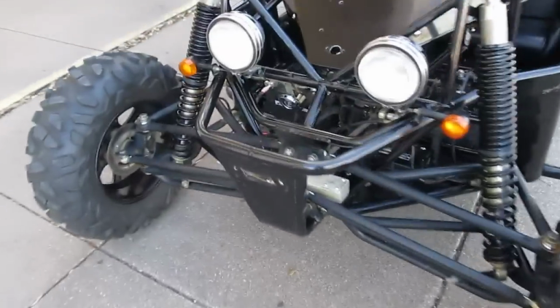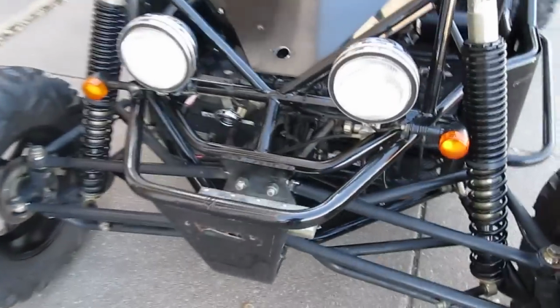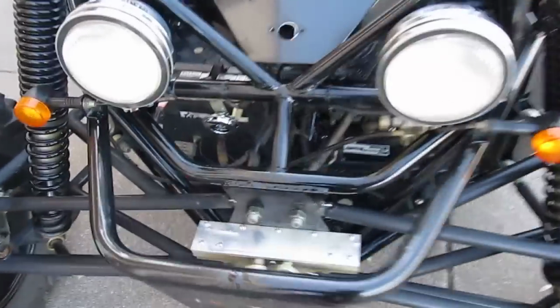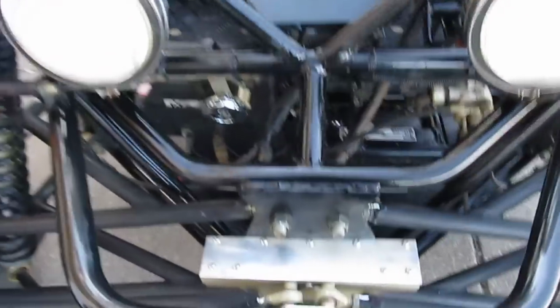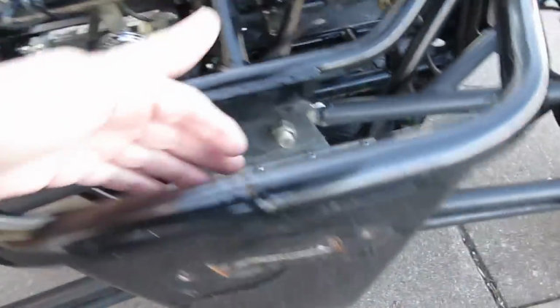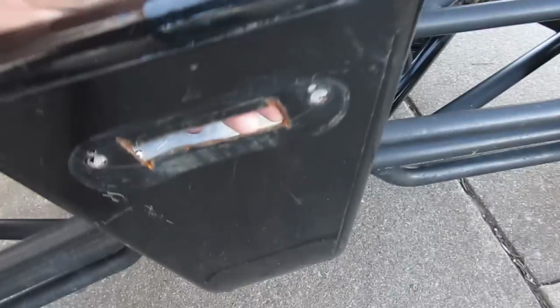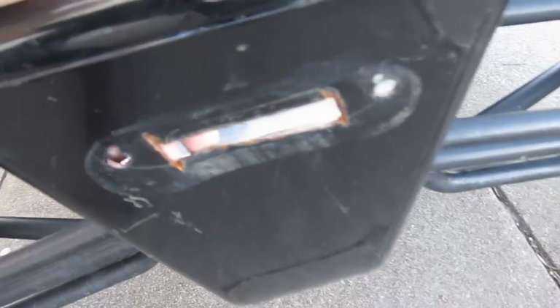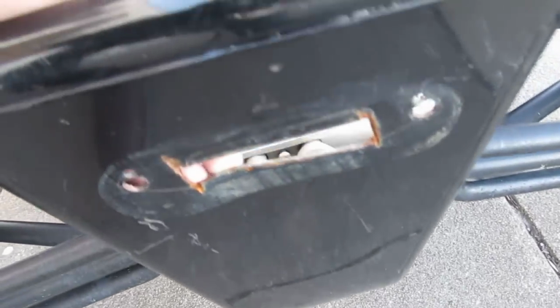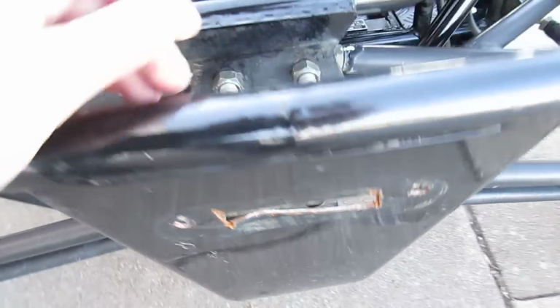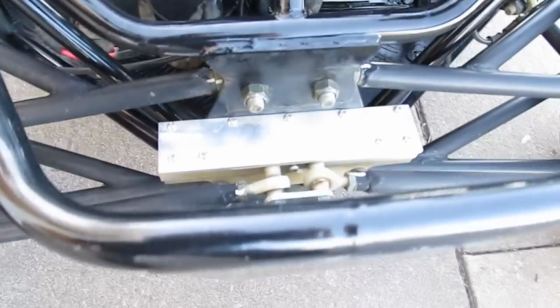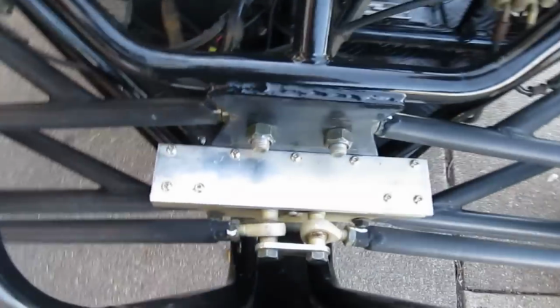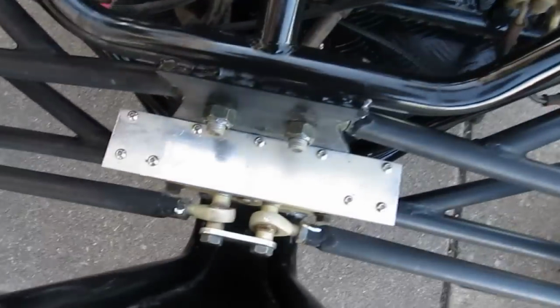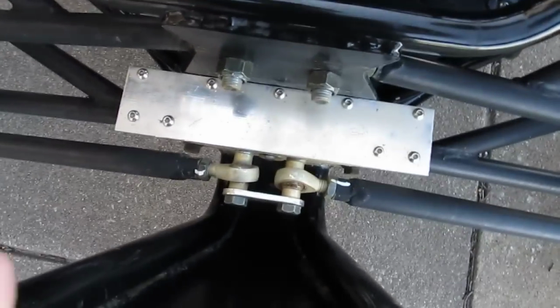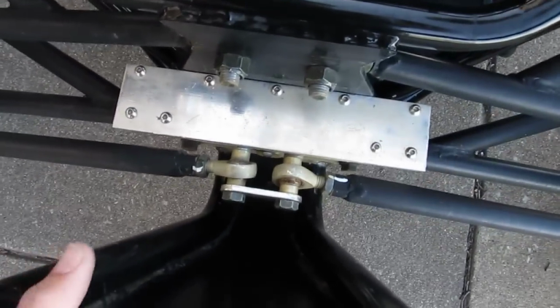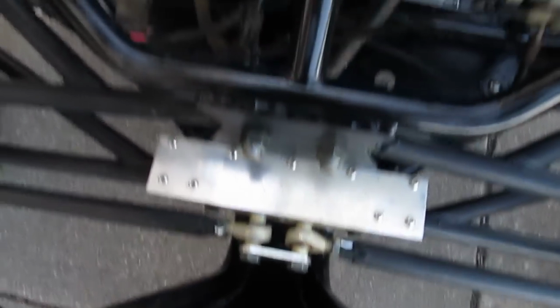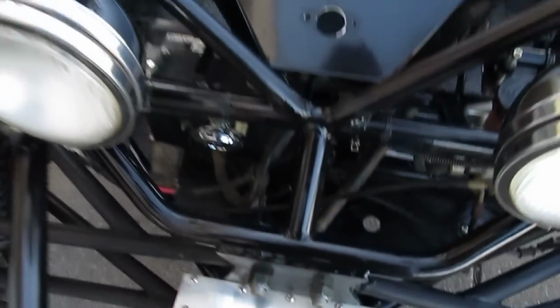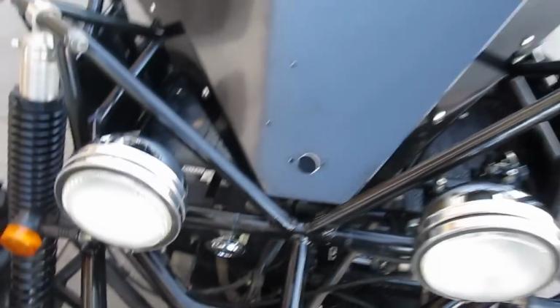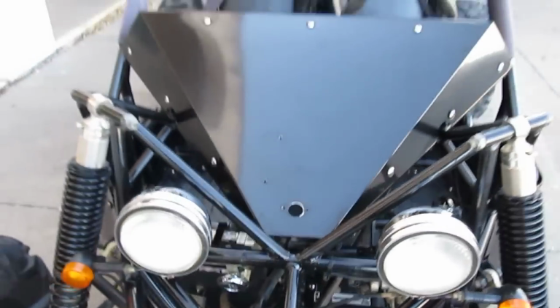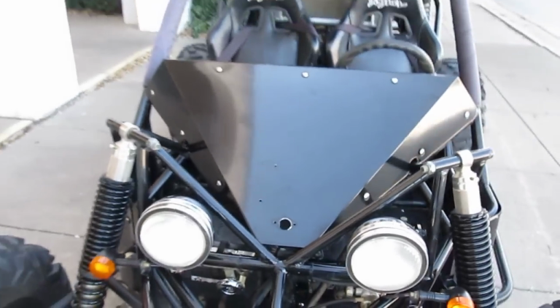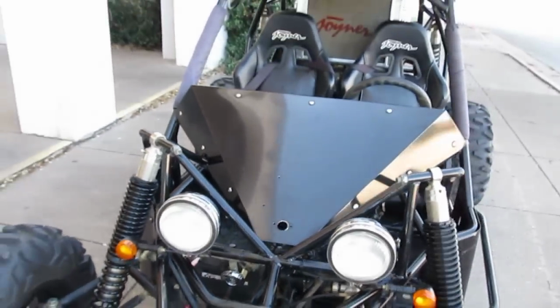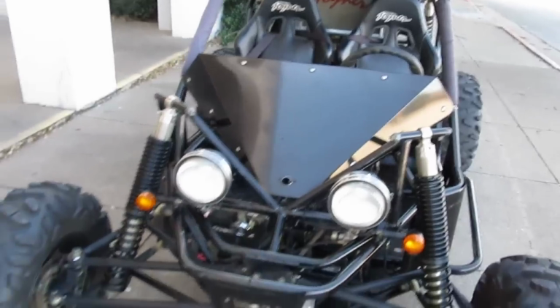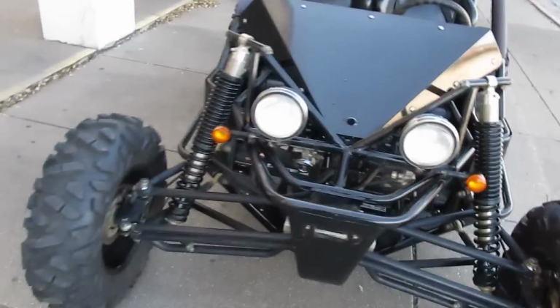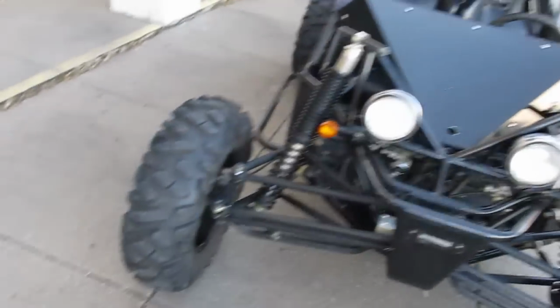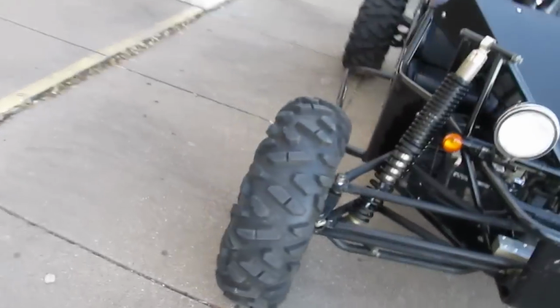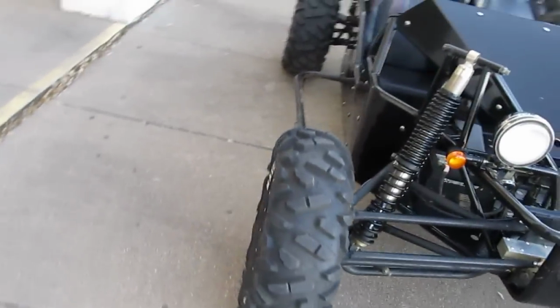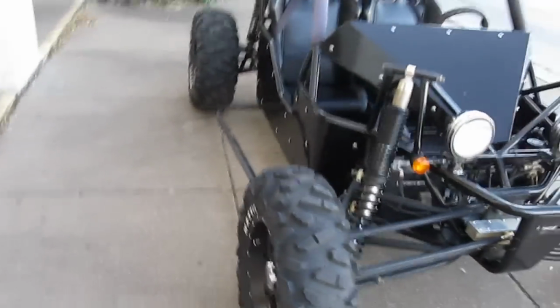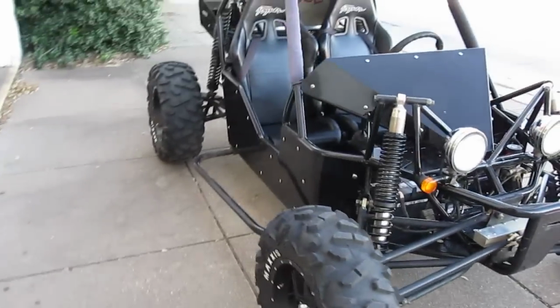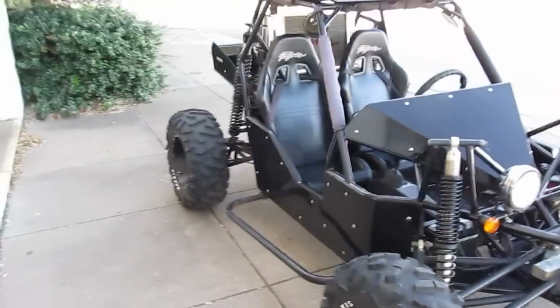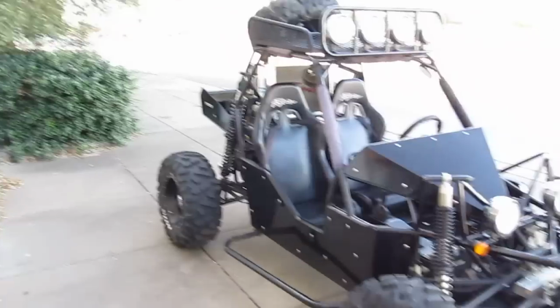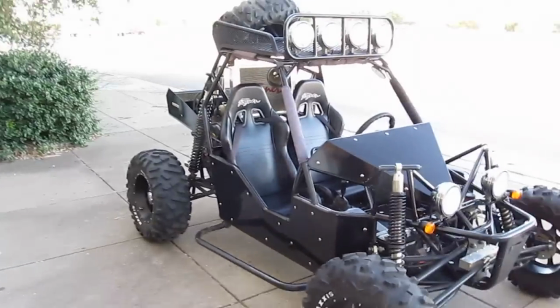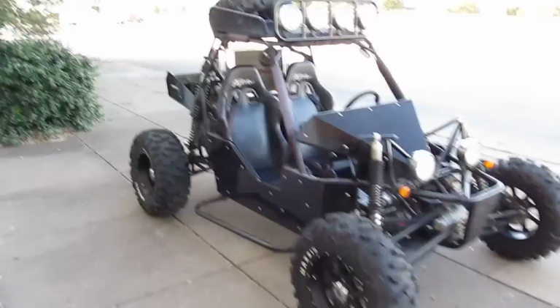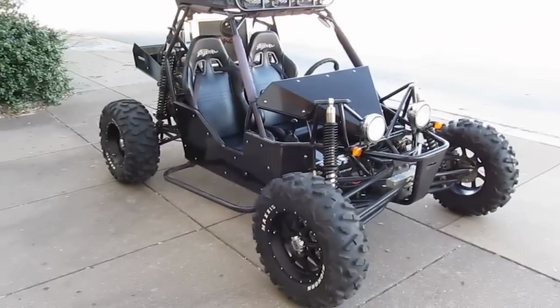The previous owner had a winch on it, and that's why the front is cut out, but you could add a roller fairlead and a winch could be installed on it very easily. It's a cool machine, made by Joiner off-road vehicles, Team Joiner USA.